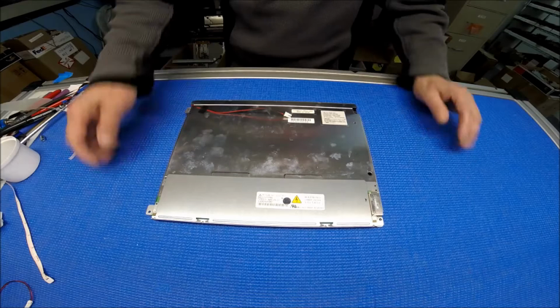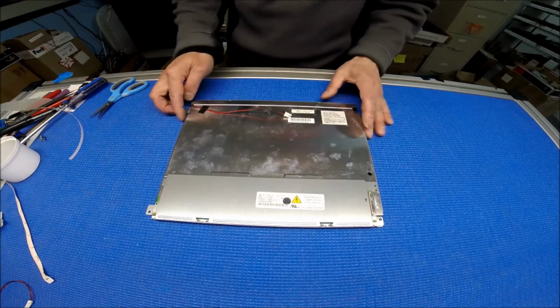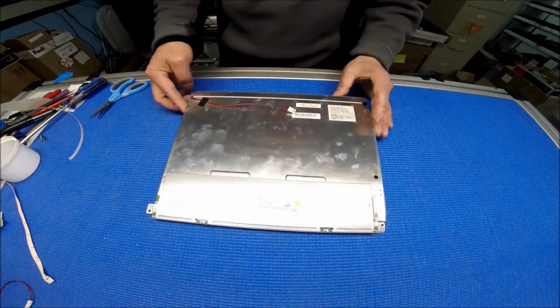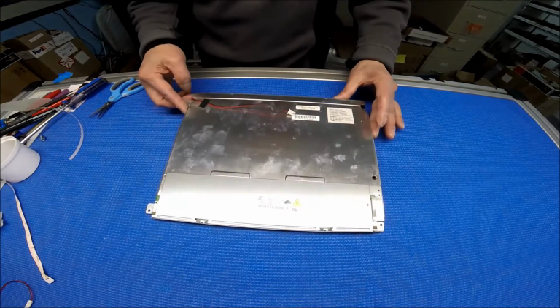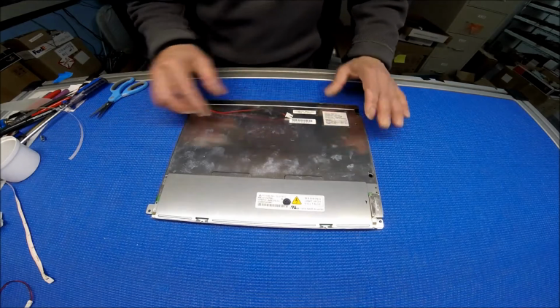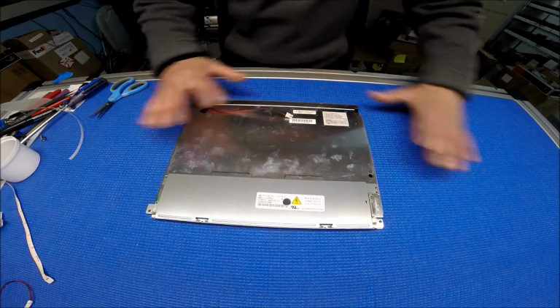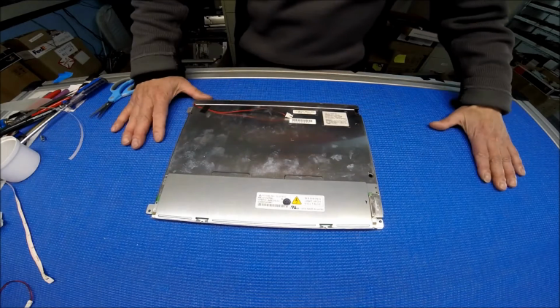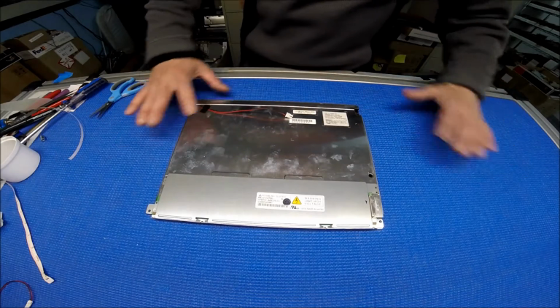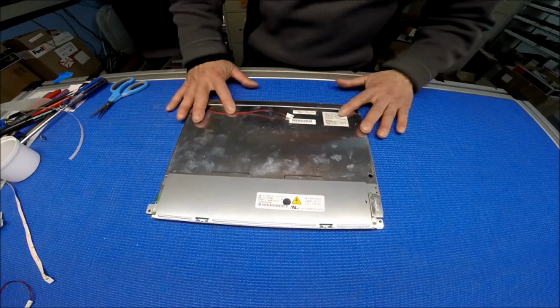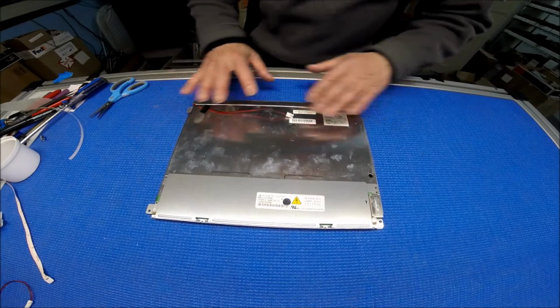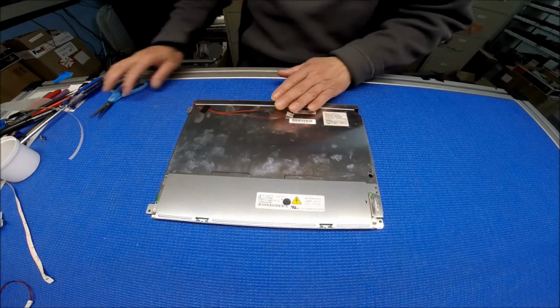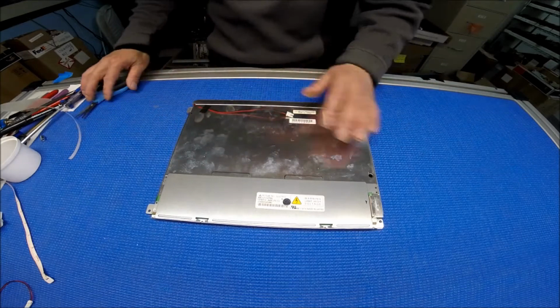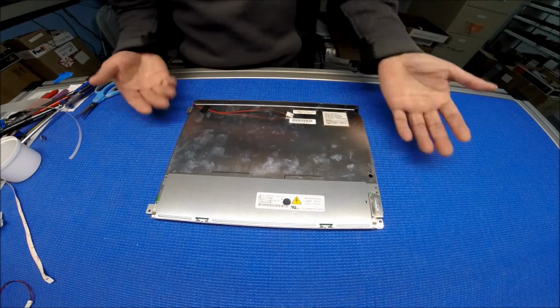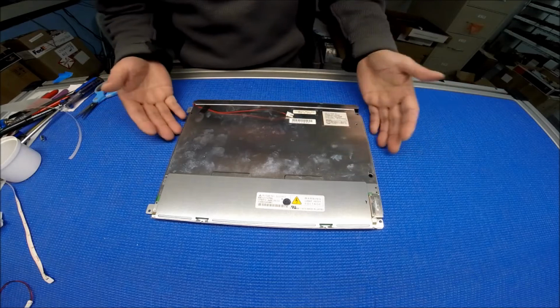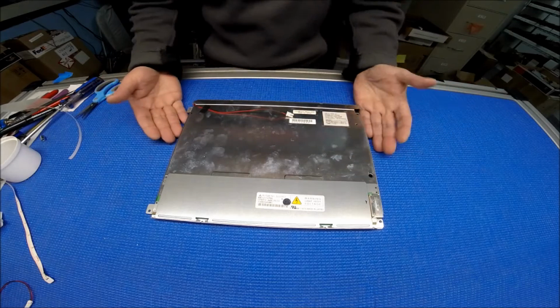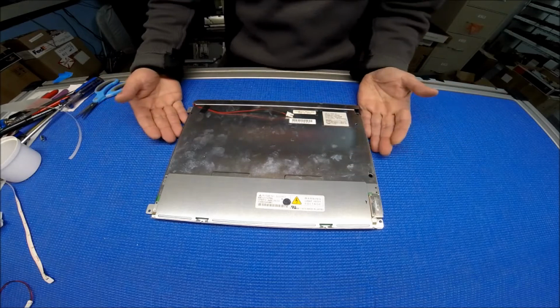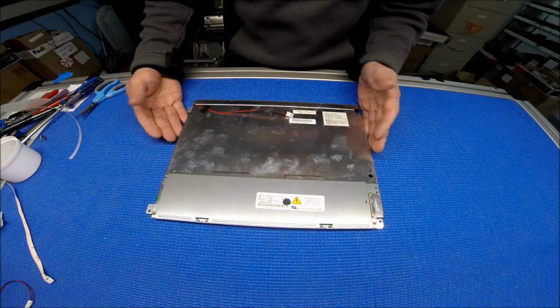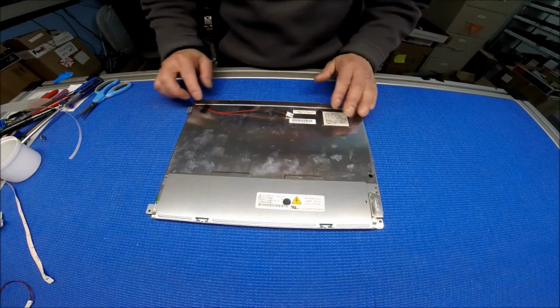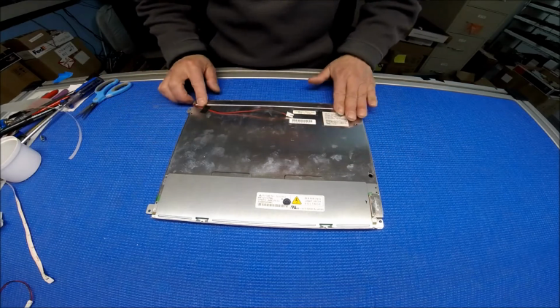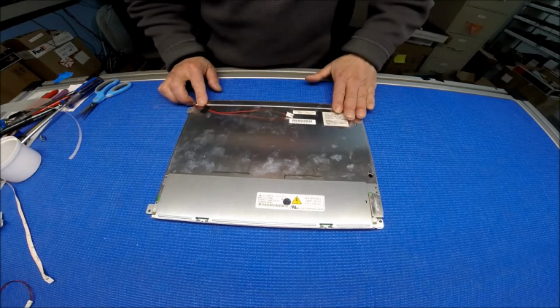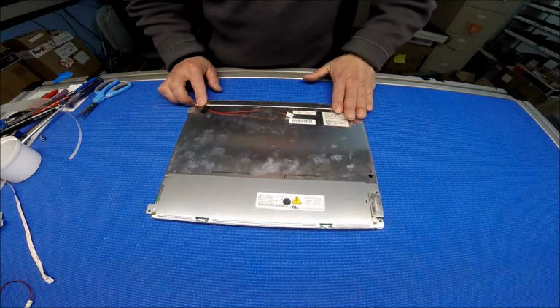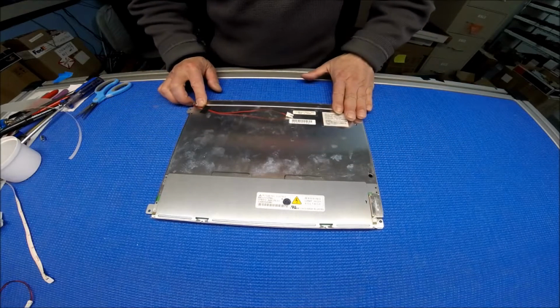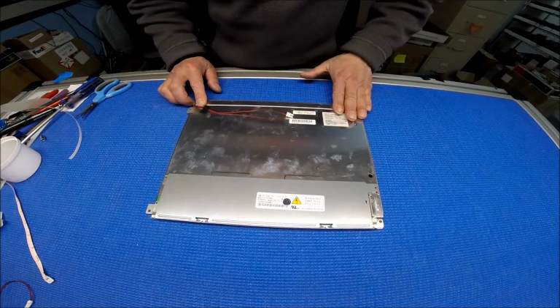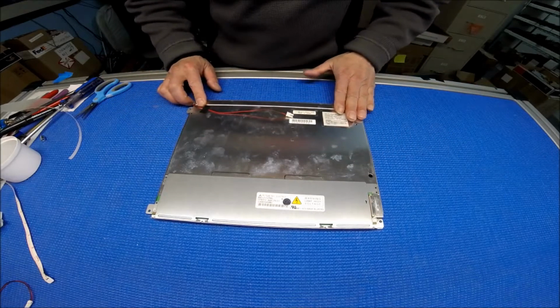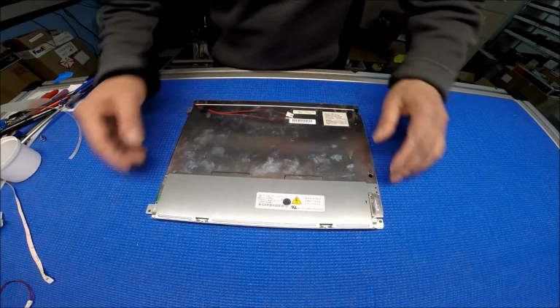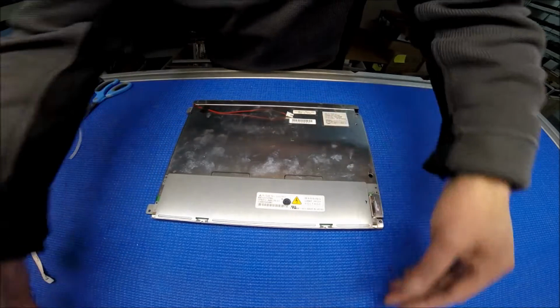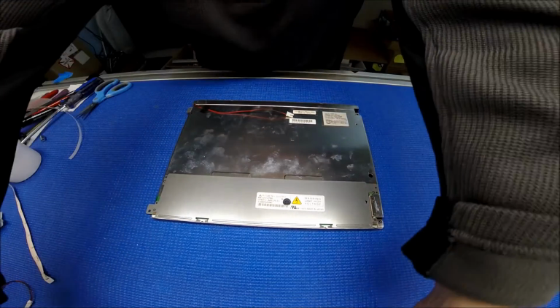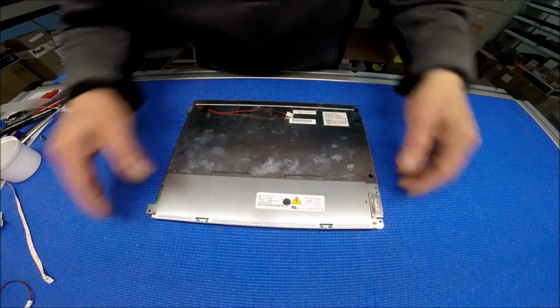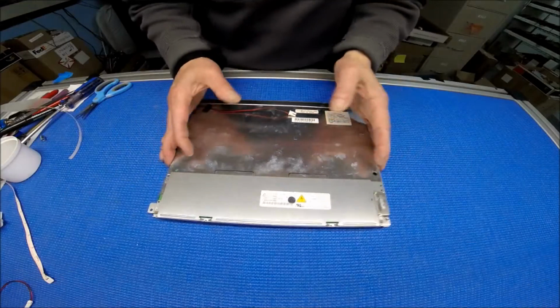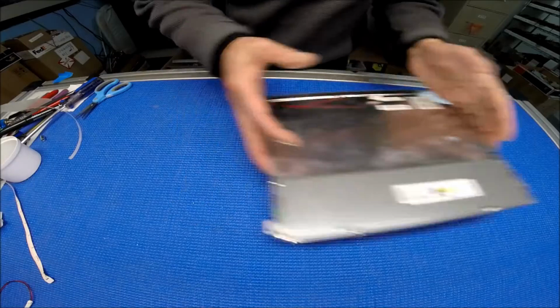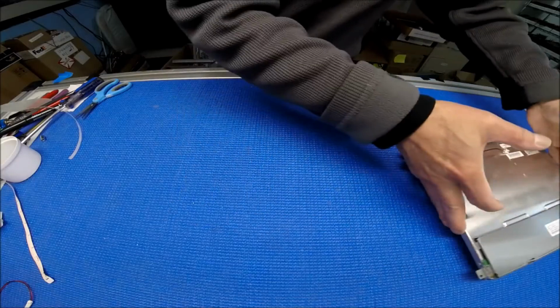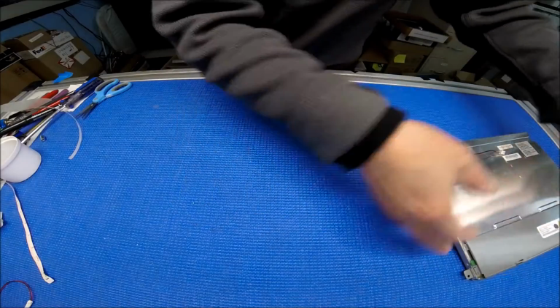Well, I just finished the upgrade and it takes about less than 15 minutes. Let's put it back to the chassis.